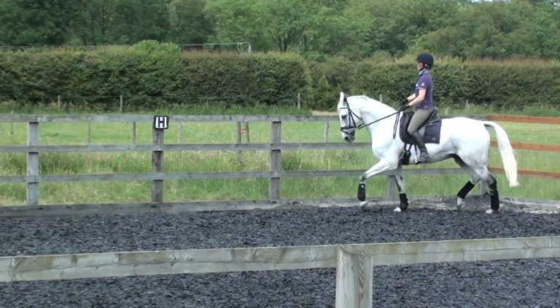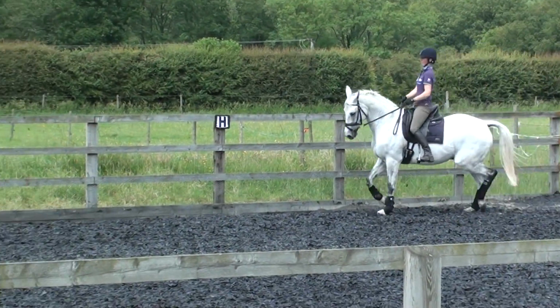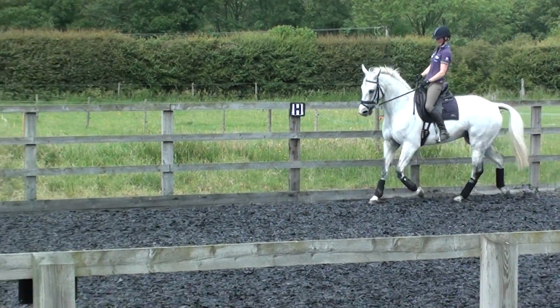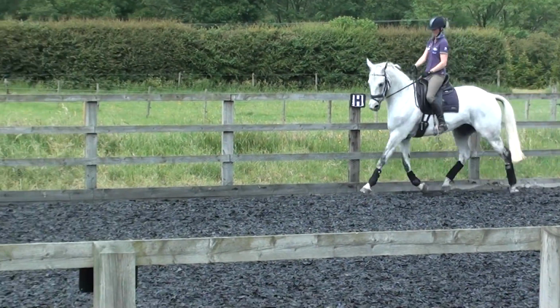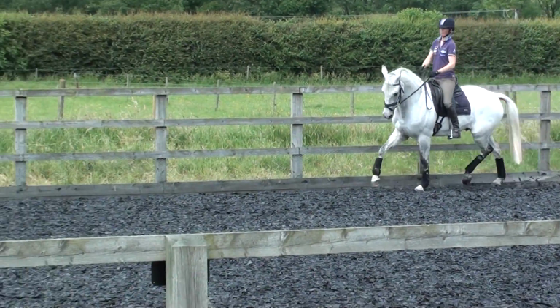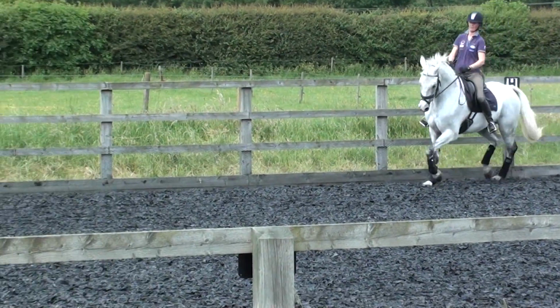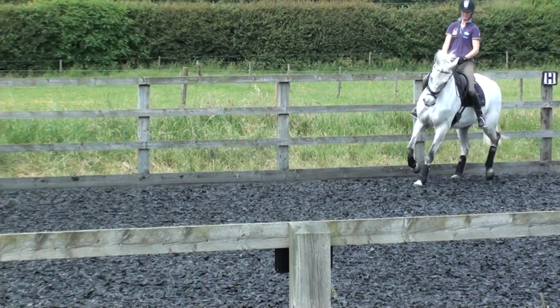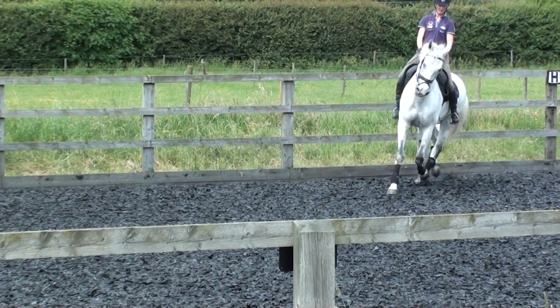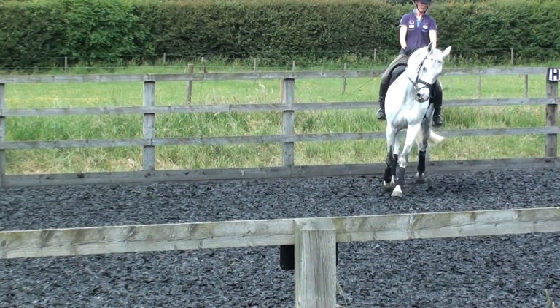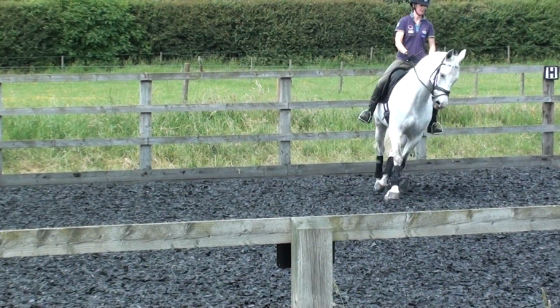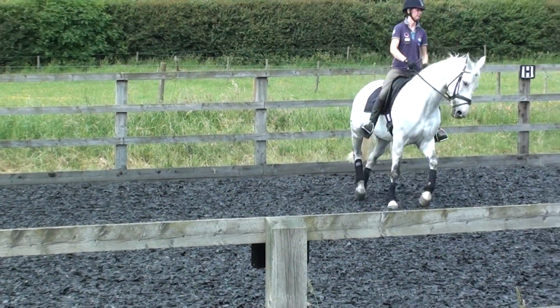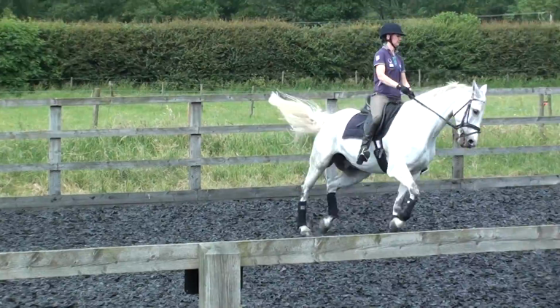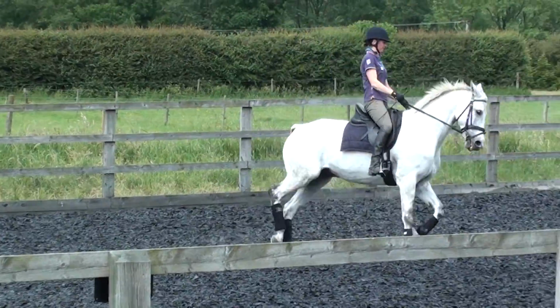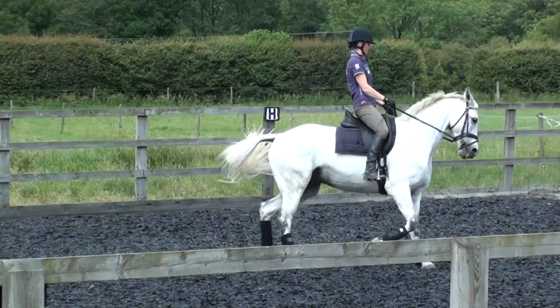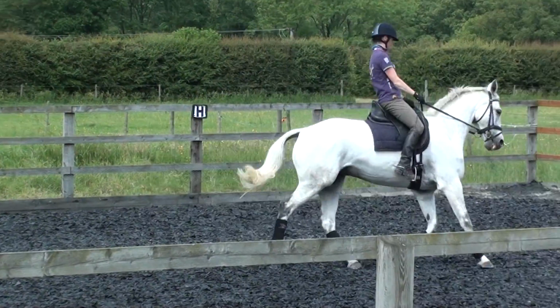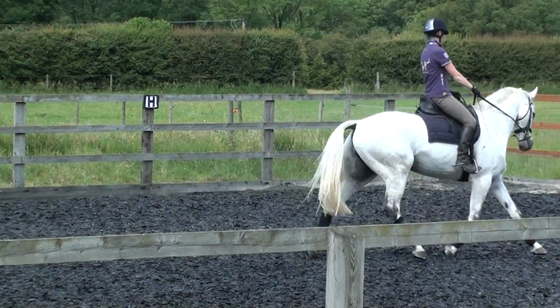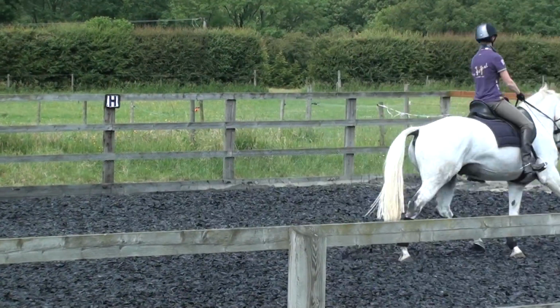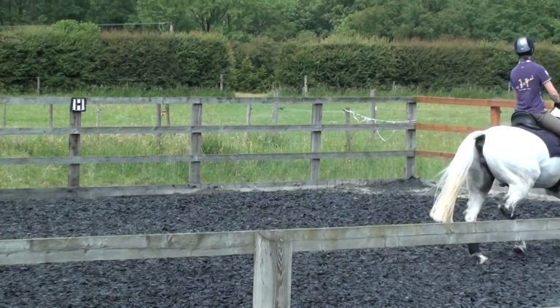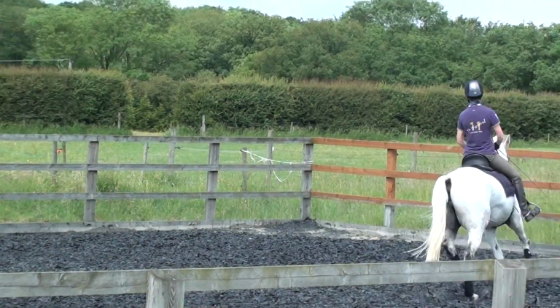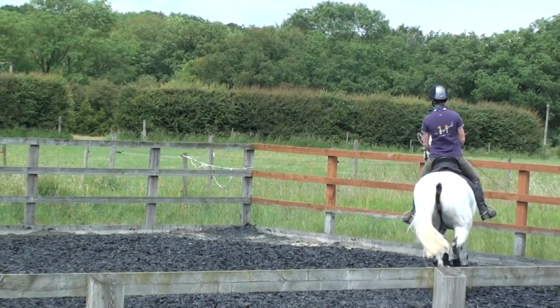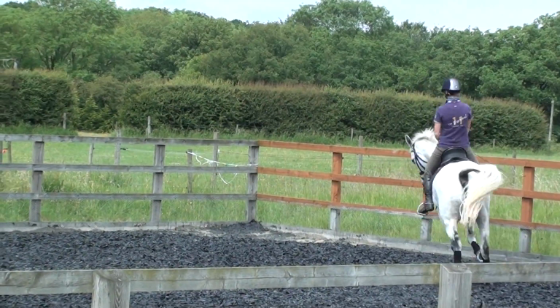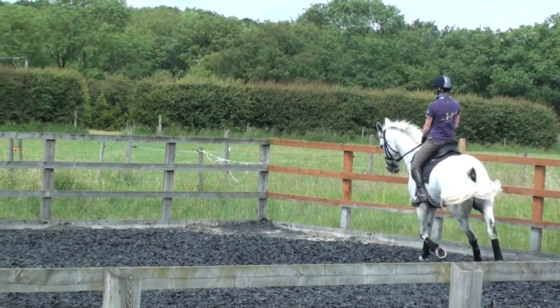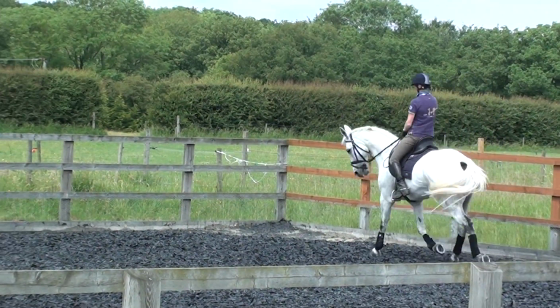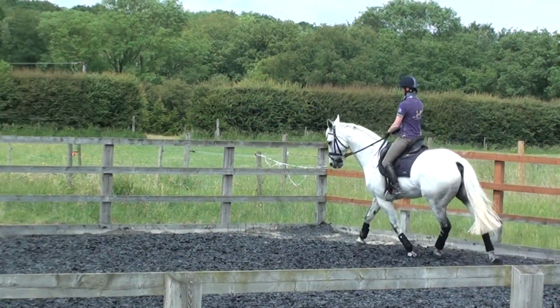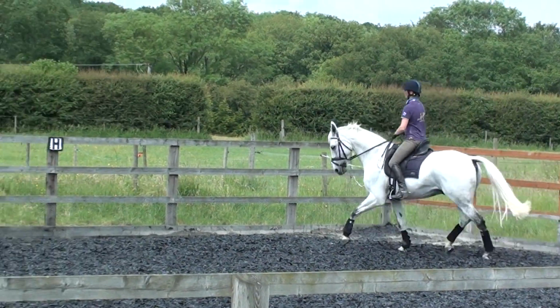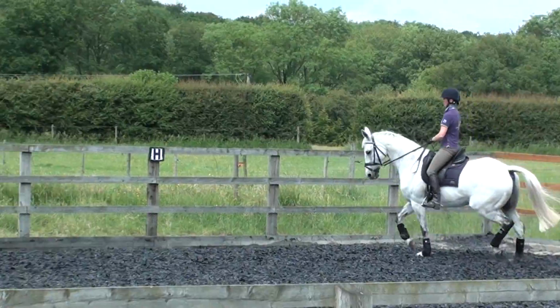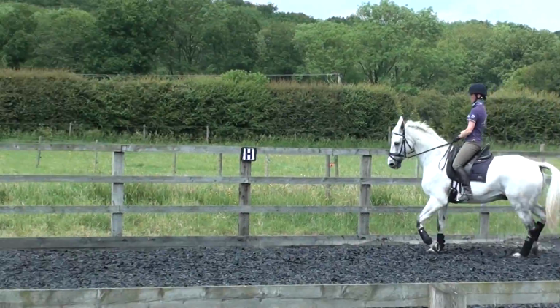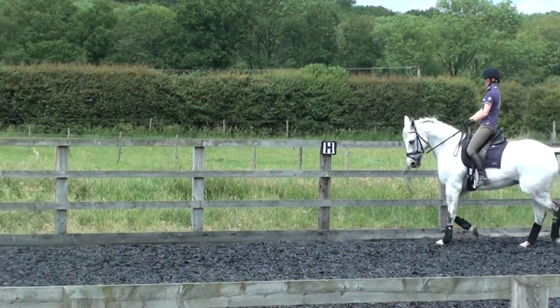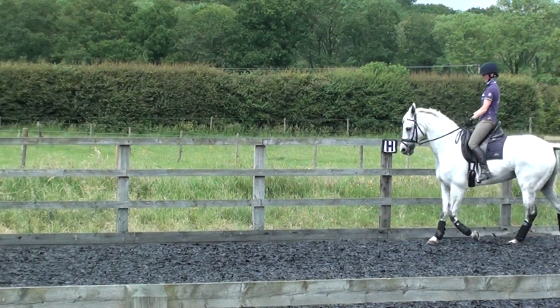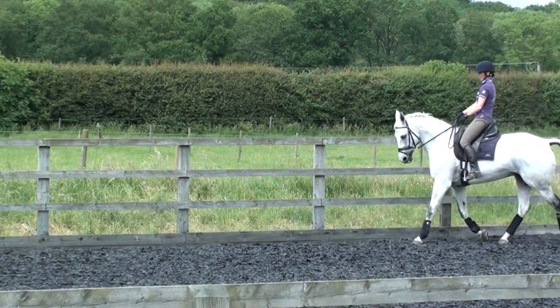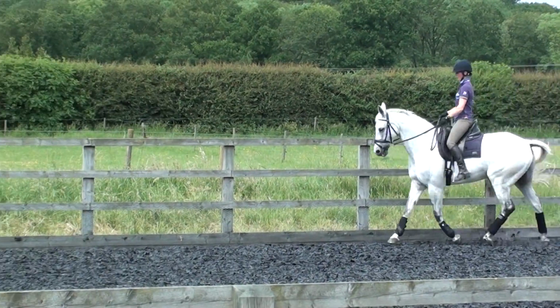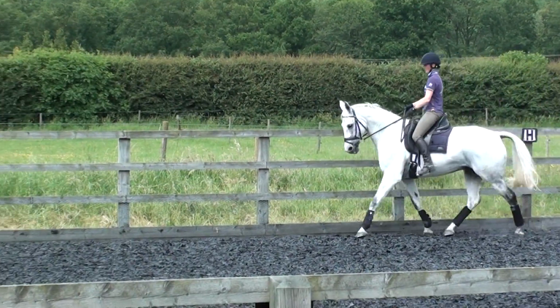Length, length, length. Kick. And again — kick. Good. And again — kick. Have to work. Good.